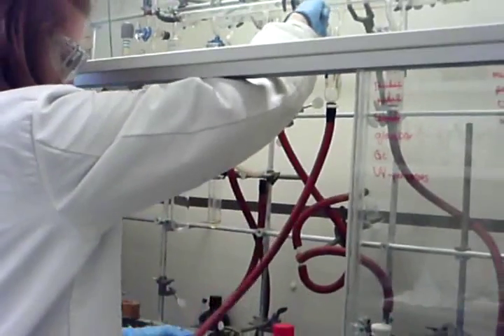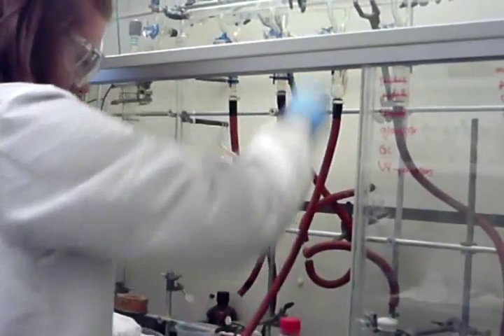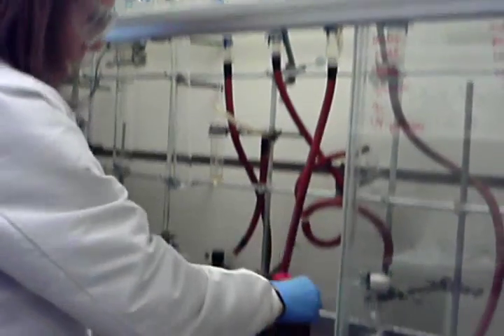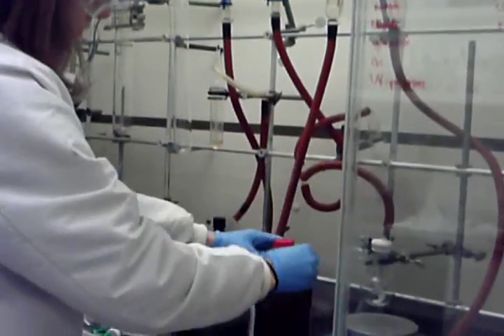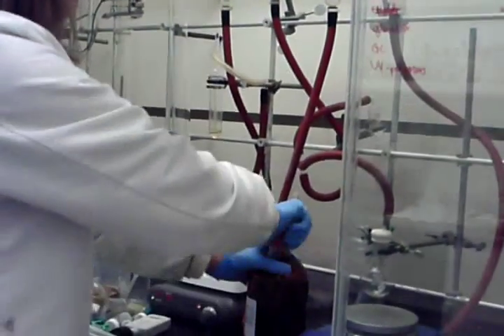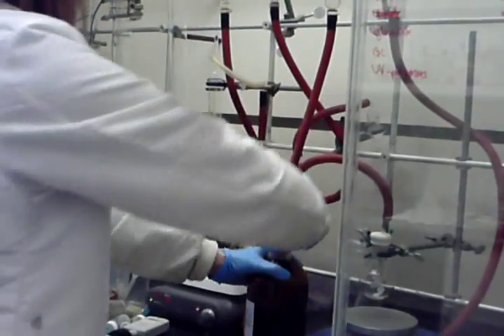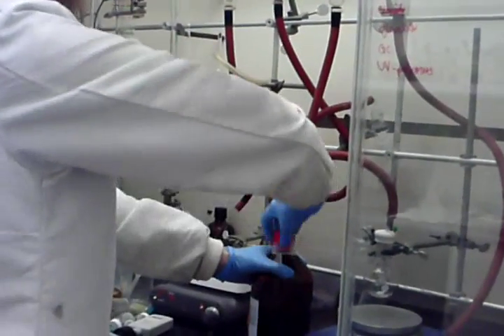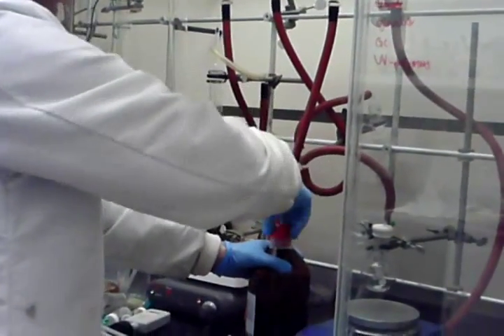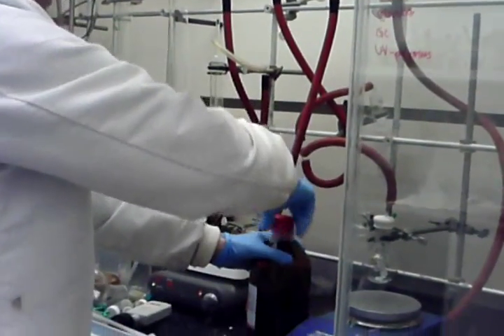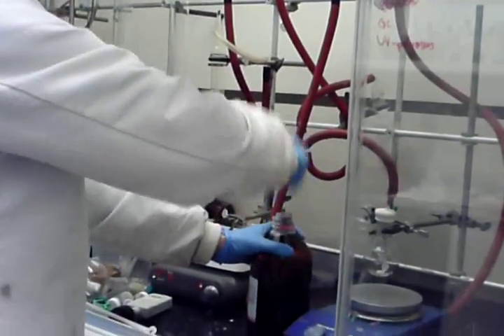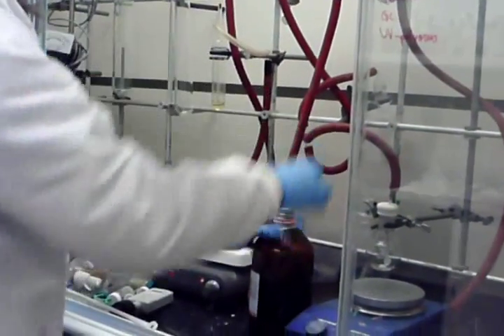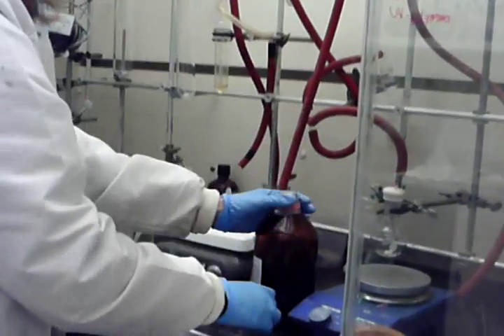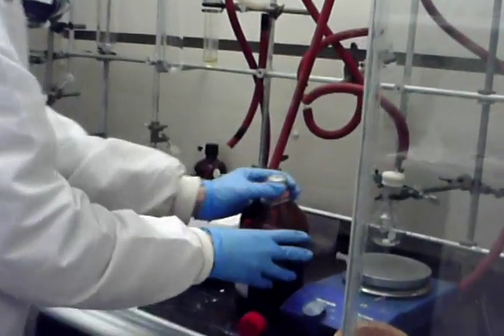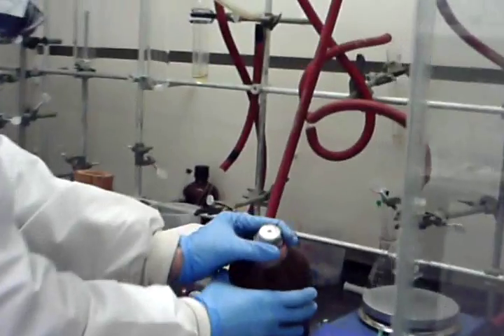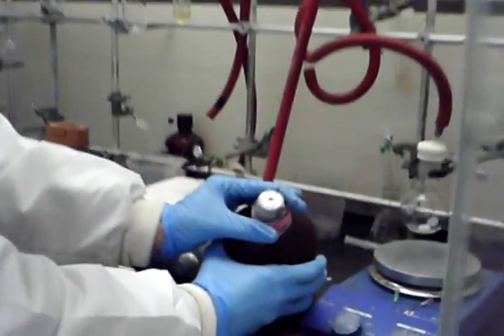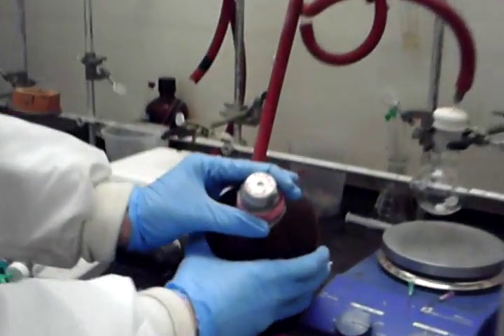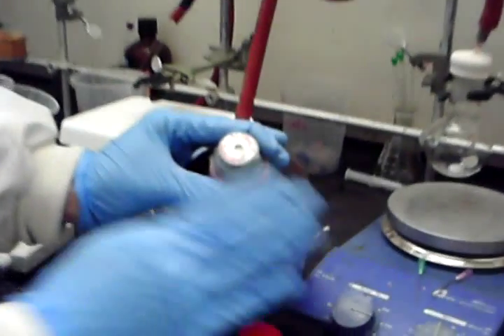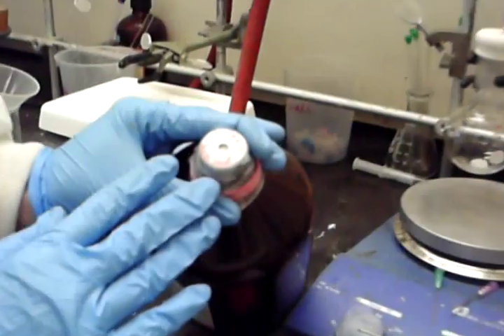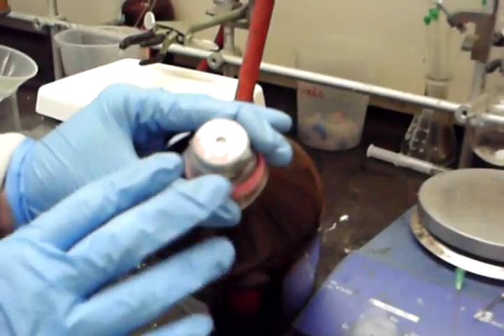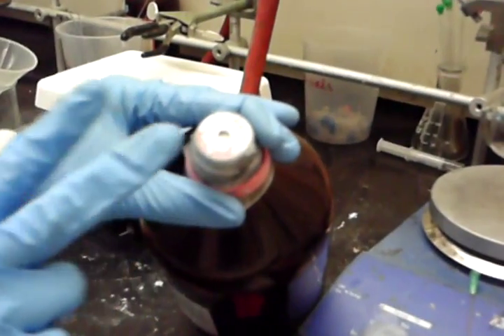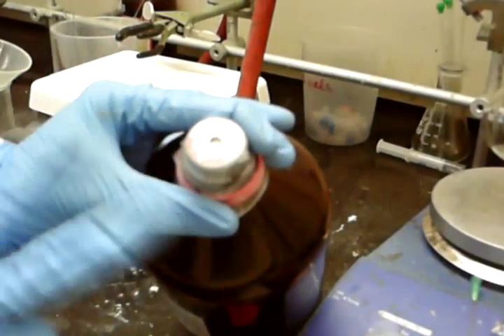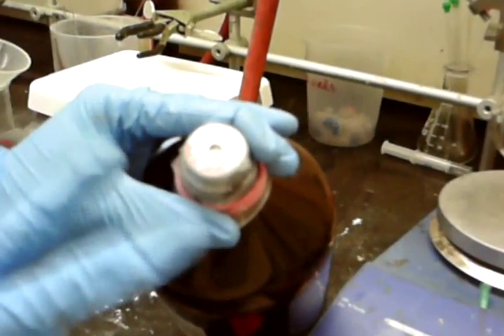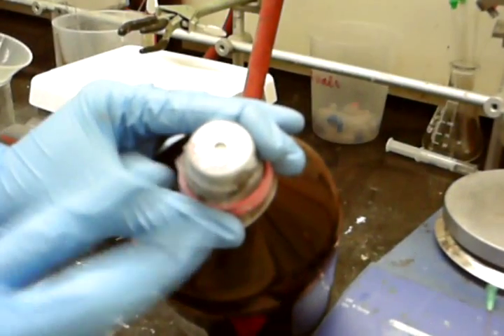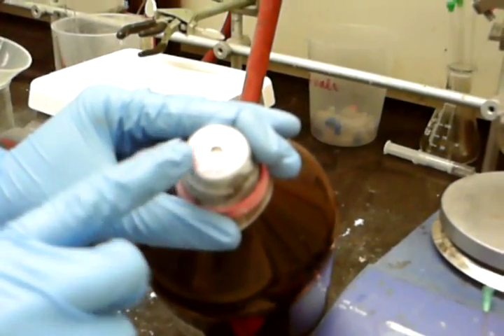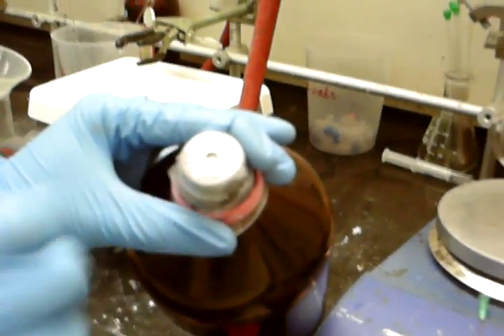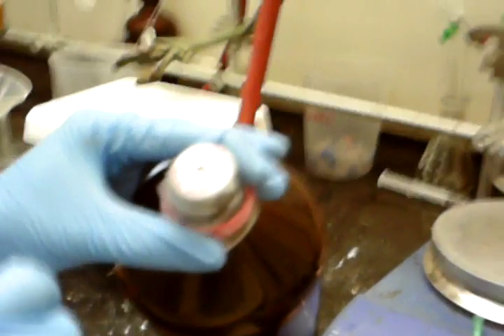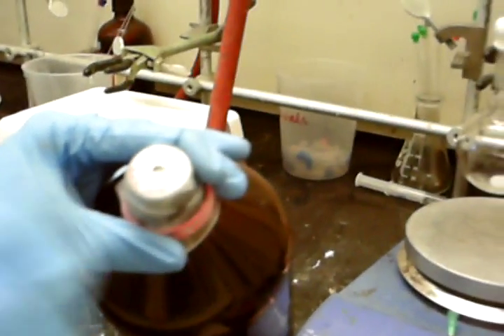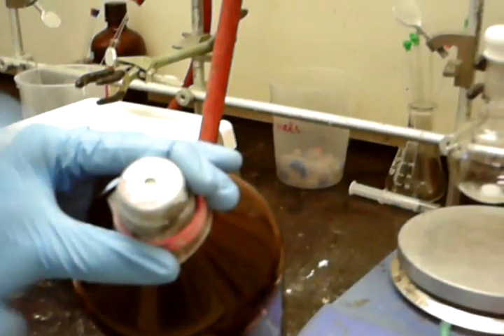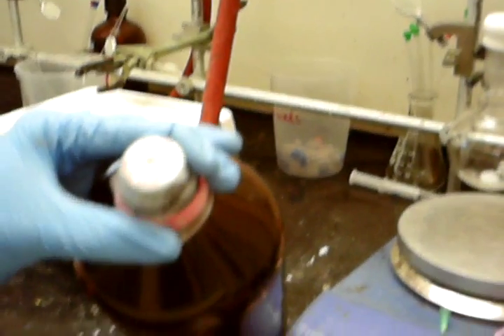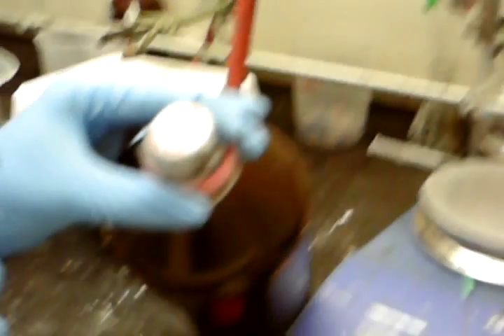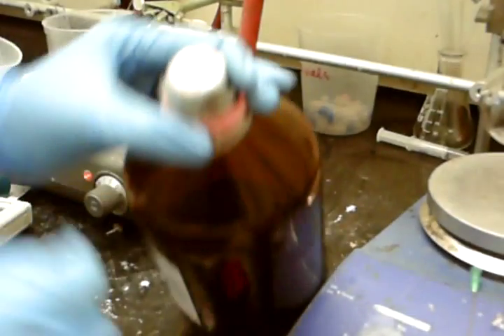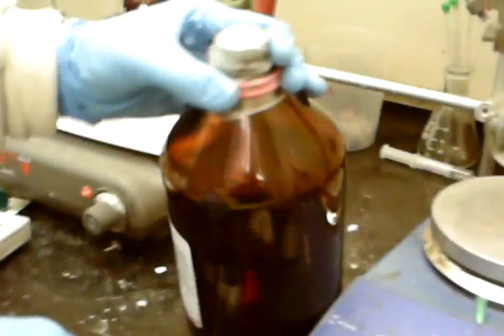When I open the Sure-Seal bottle, you'll see it's already been used before. You should never have more than two holes in a Sure-Seal bottle — one is your inlet and one is your outlet.